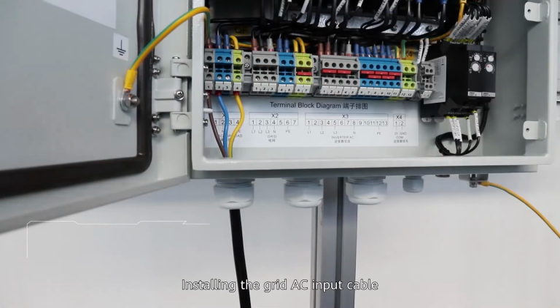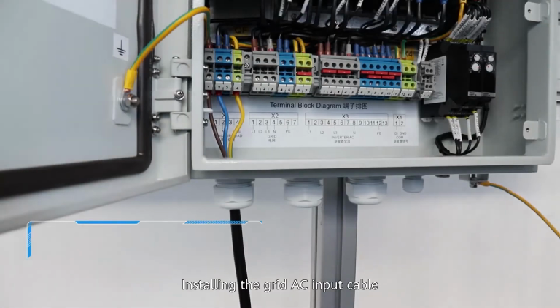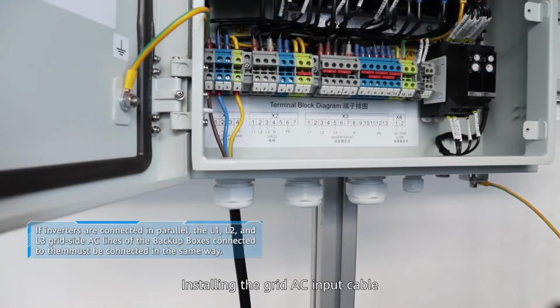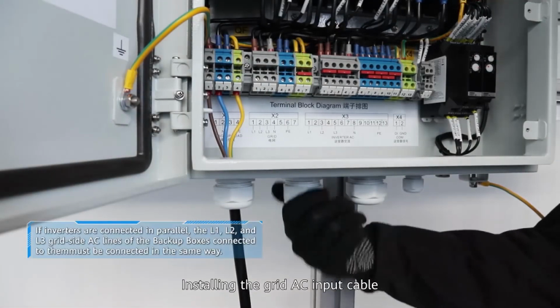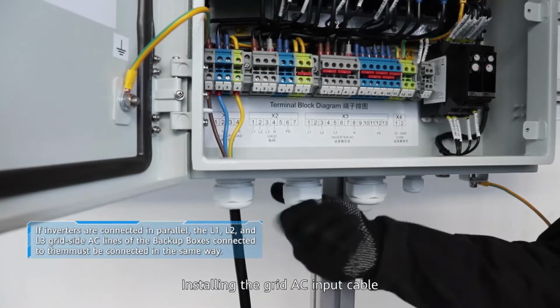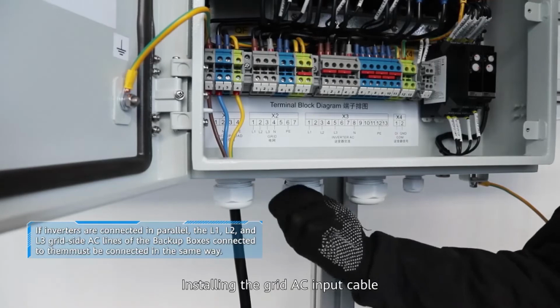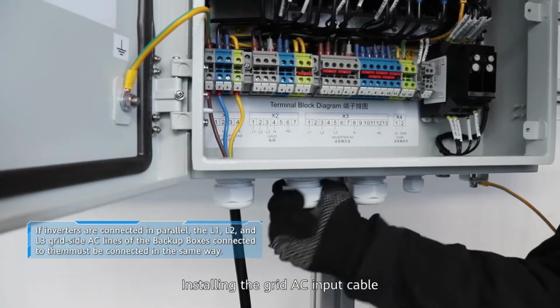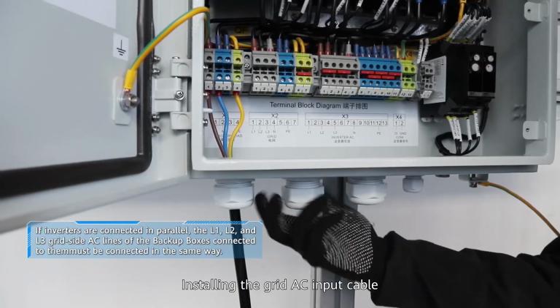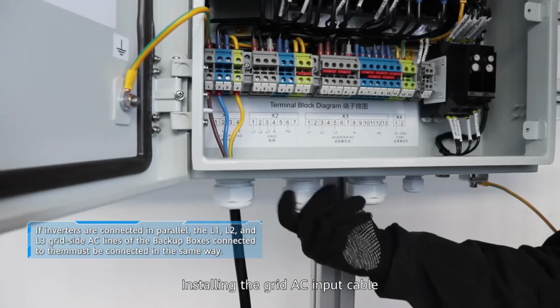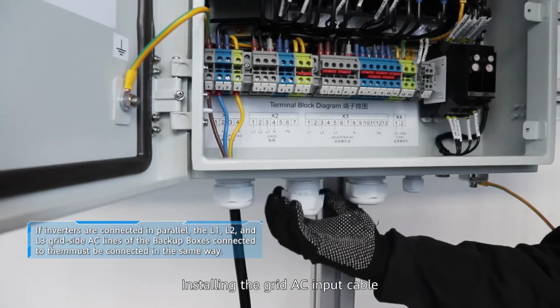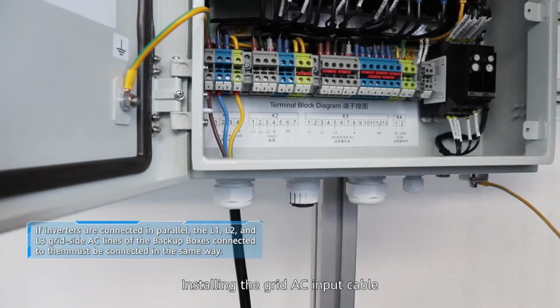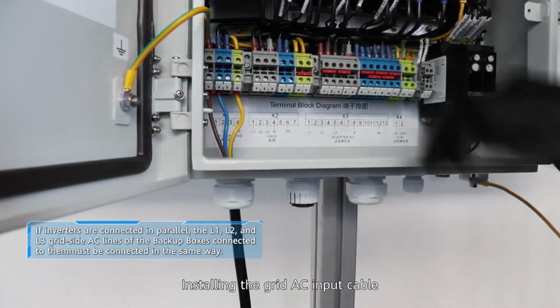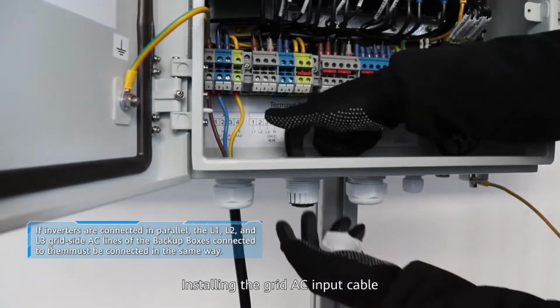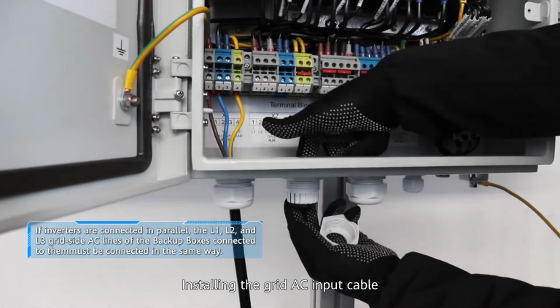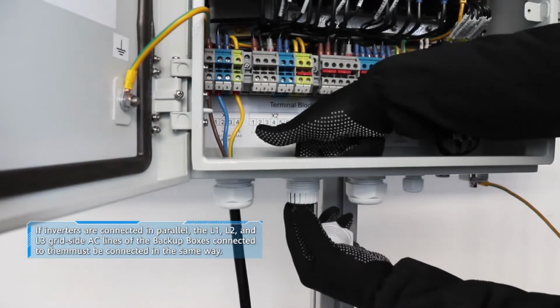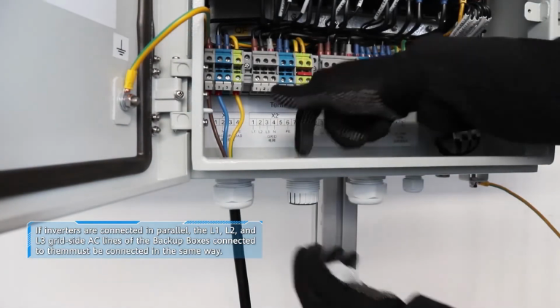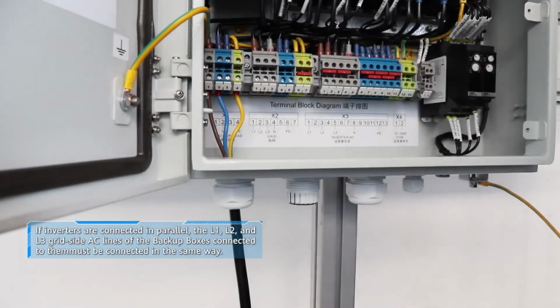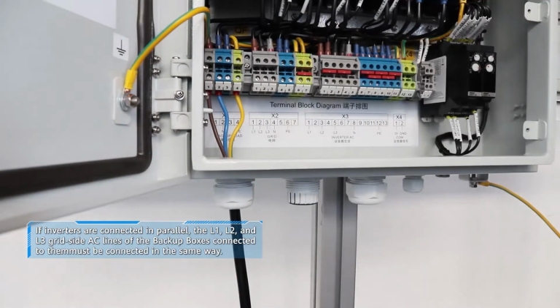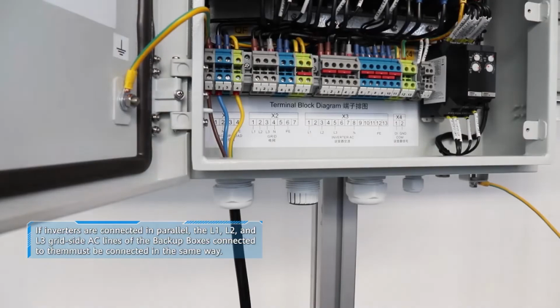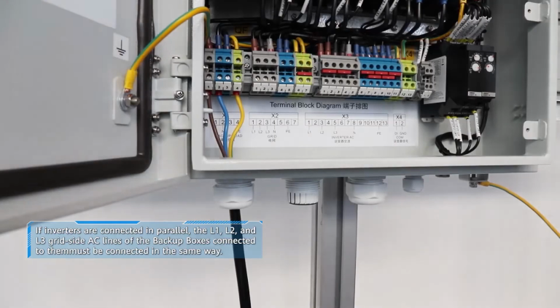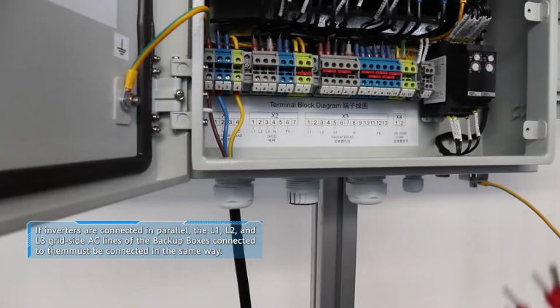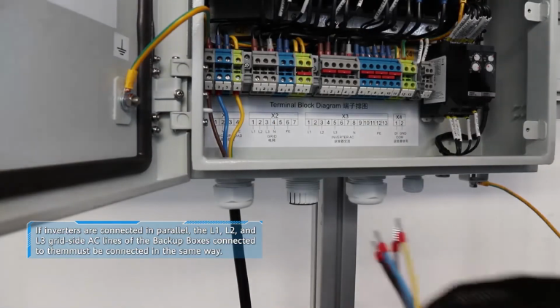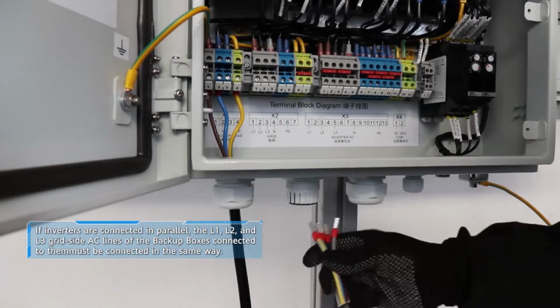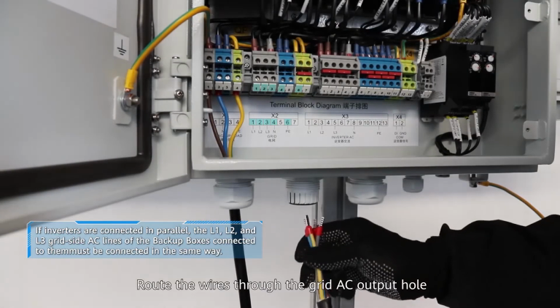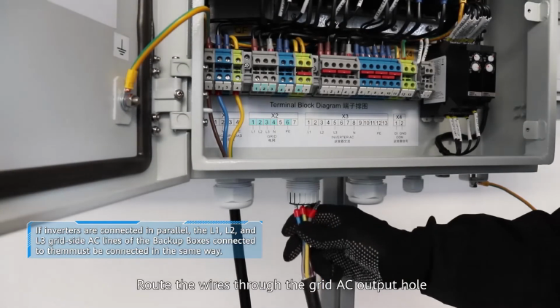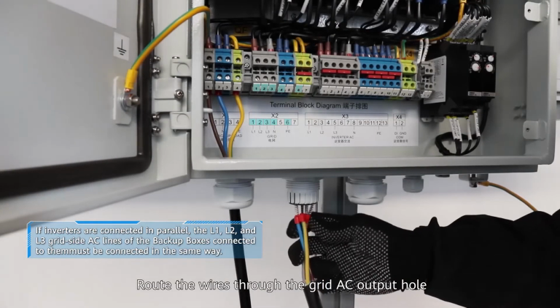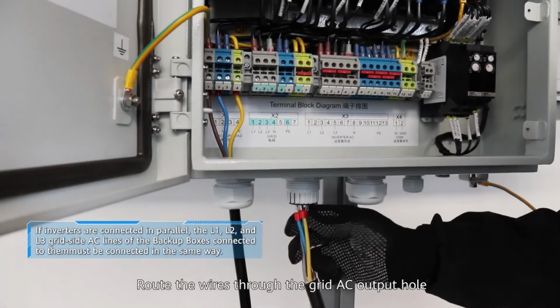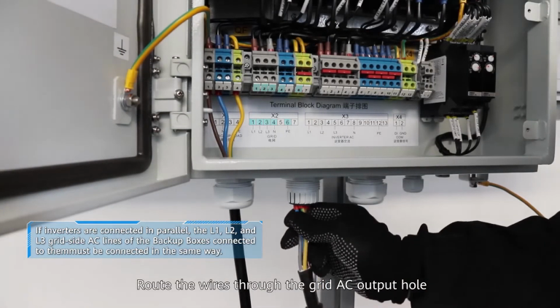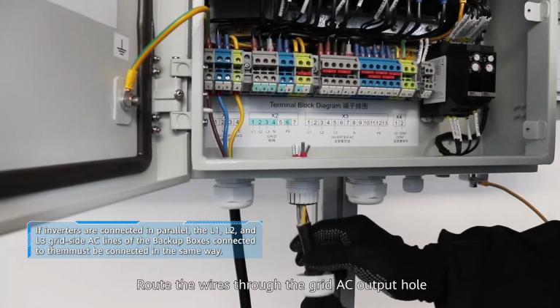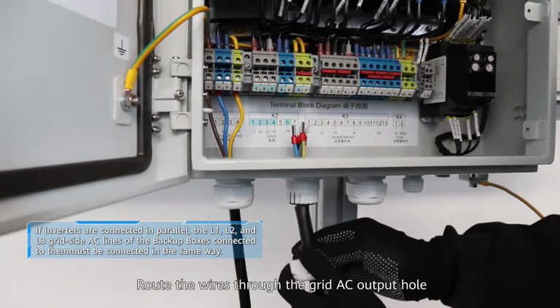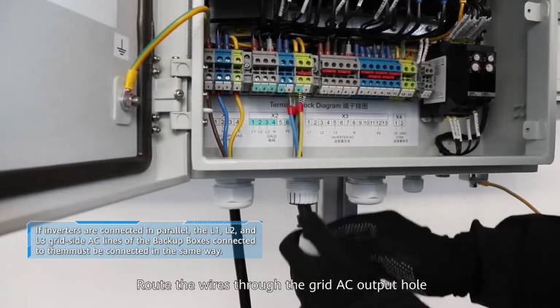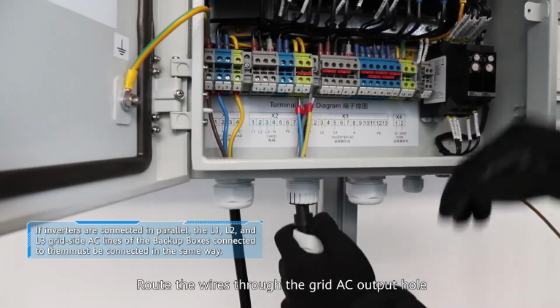Install the grid AC input cable. Route the wires through the grid AC output hole.